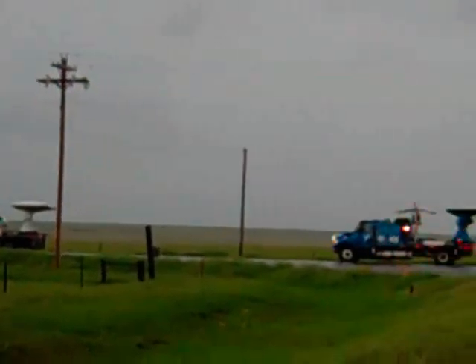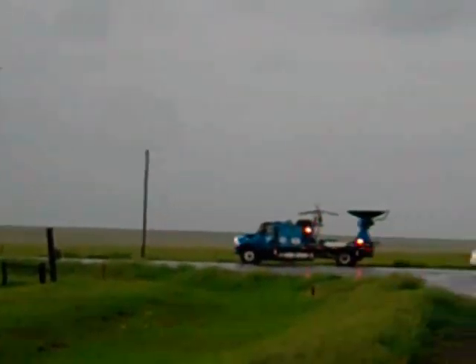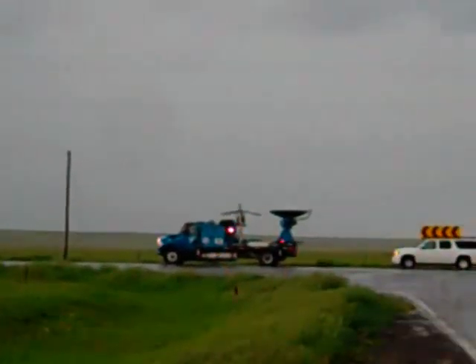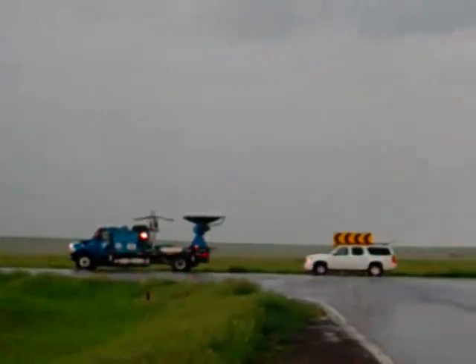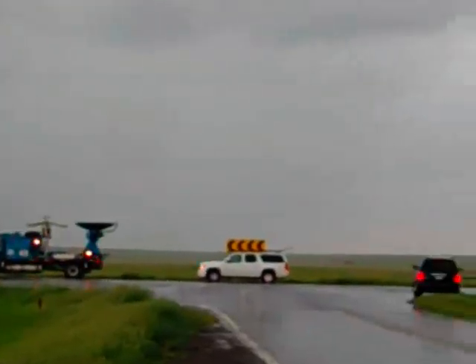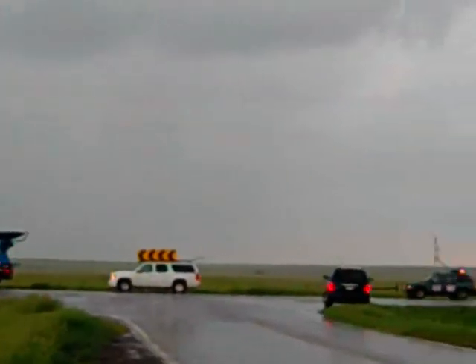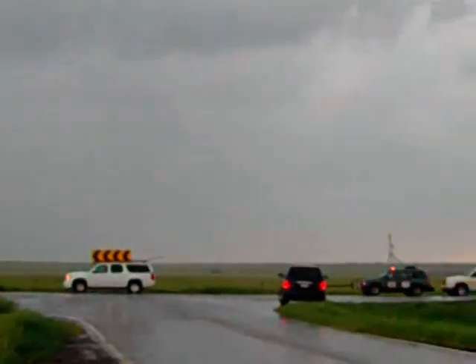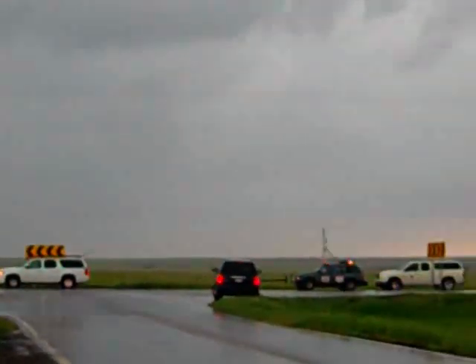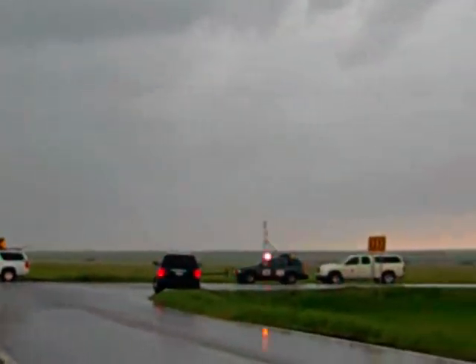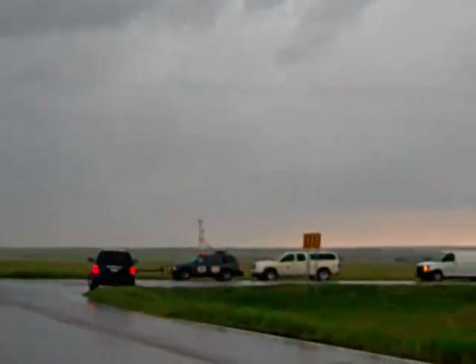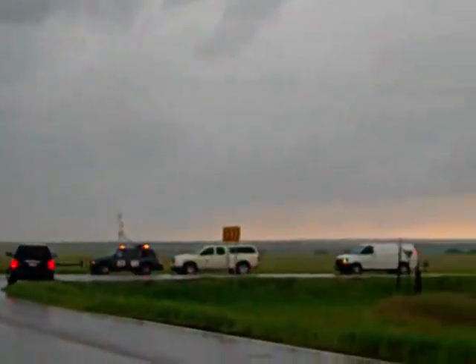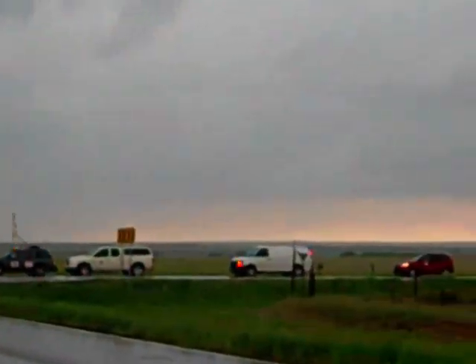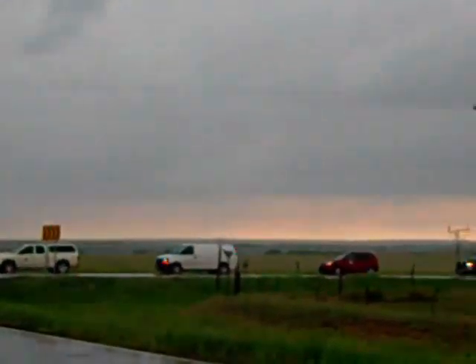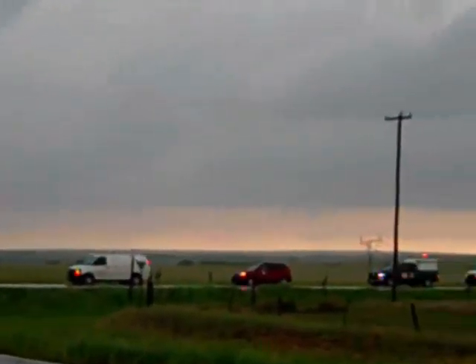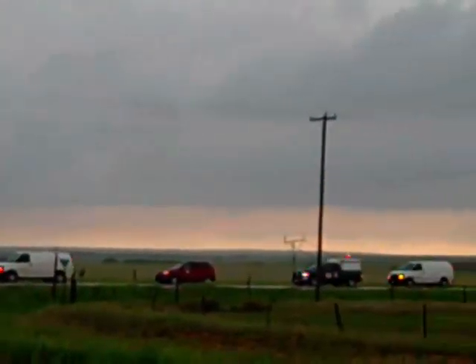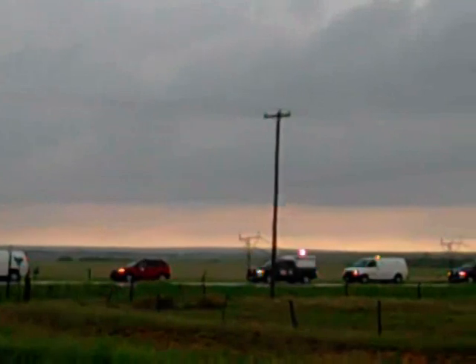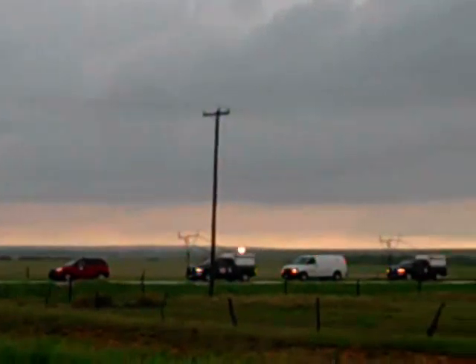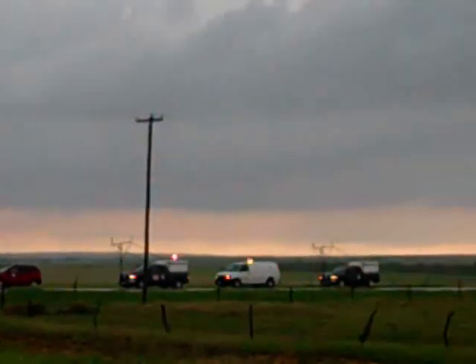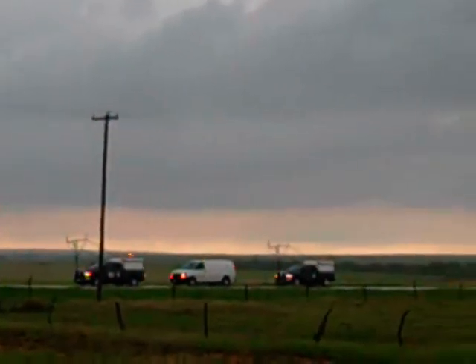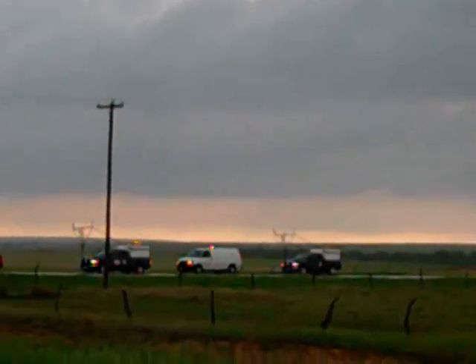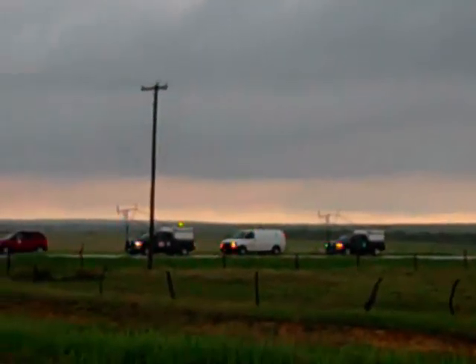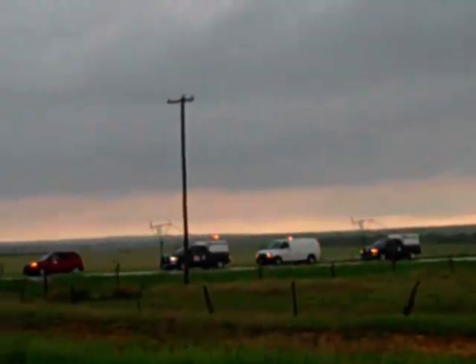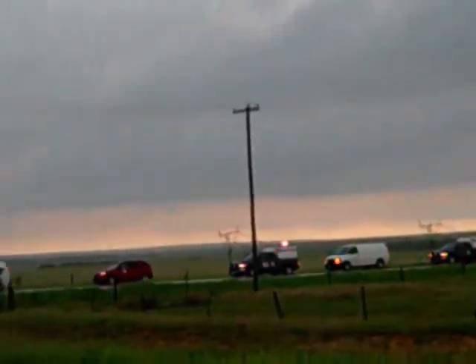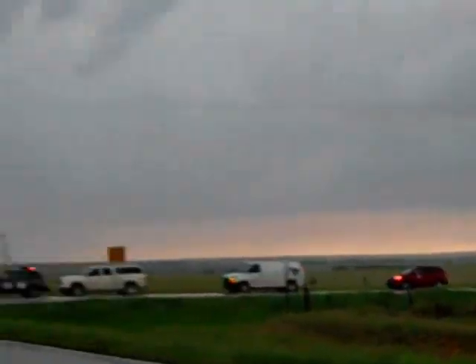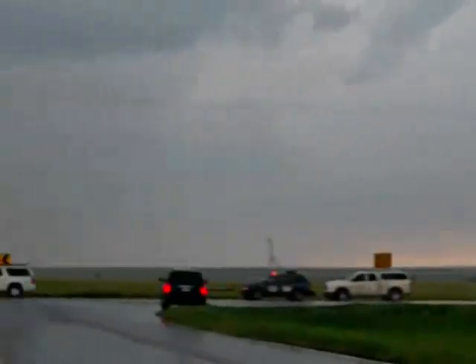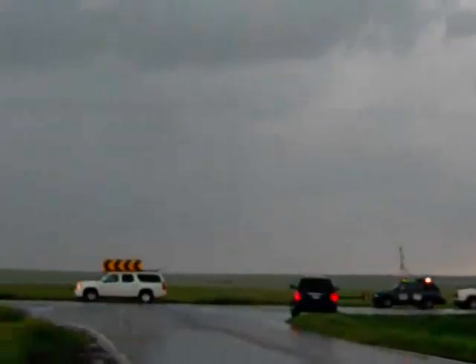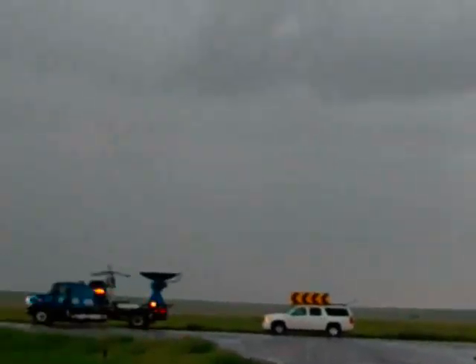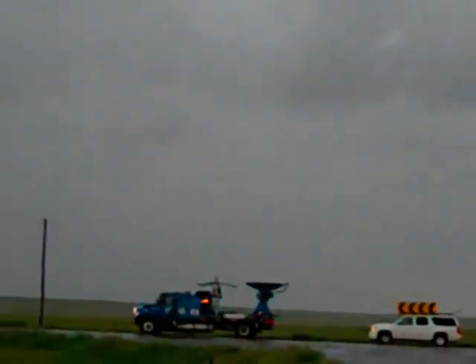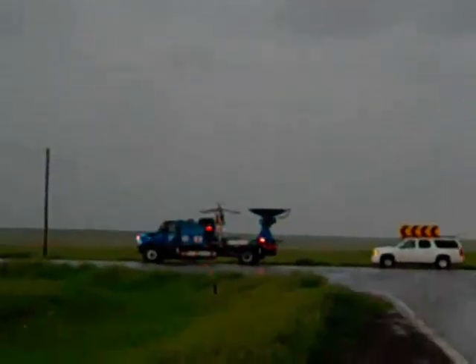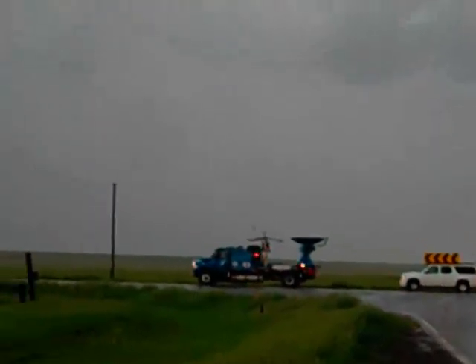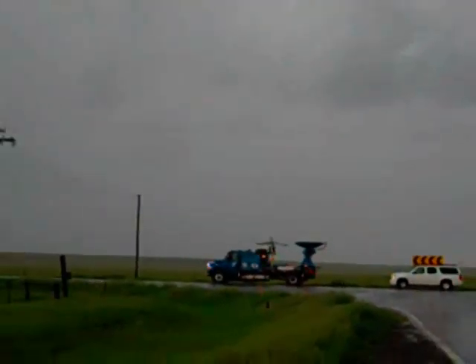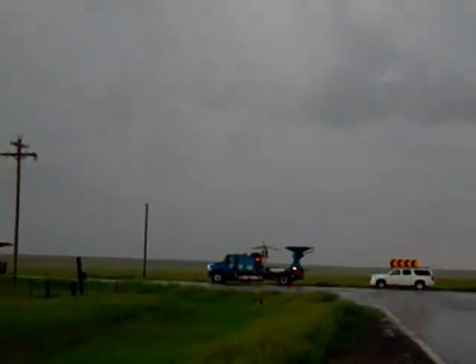I had a lightning then. I'm going to get inside the vehicle. It's kind of looking that way.